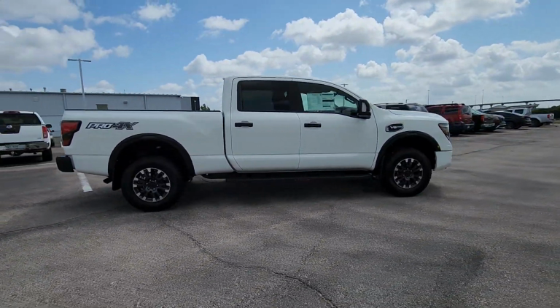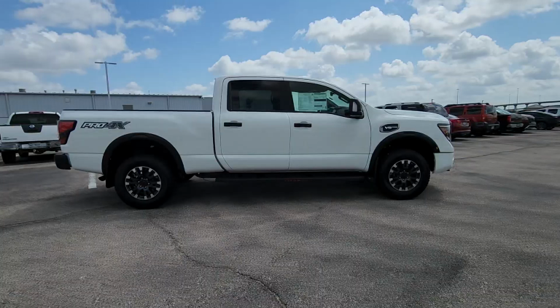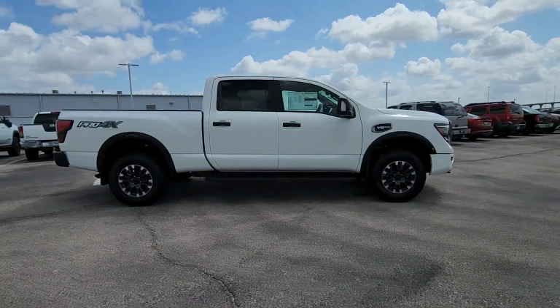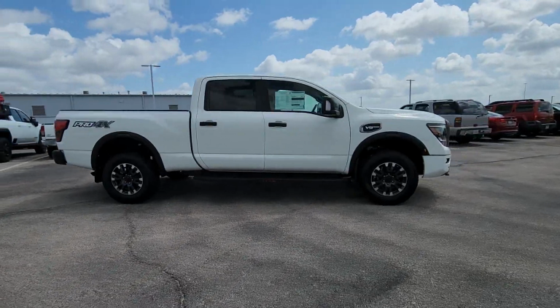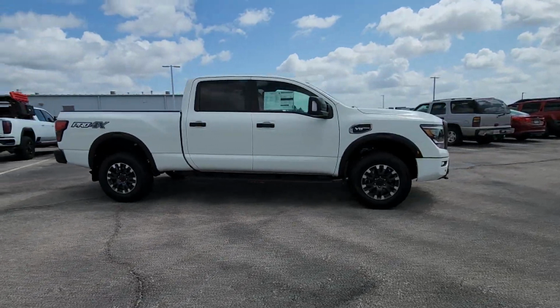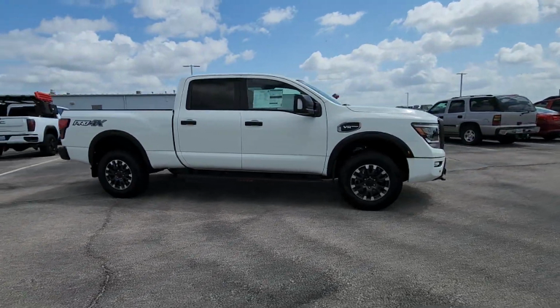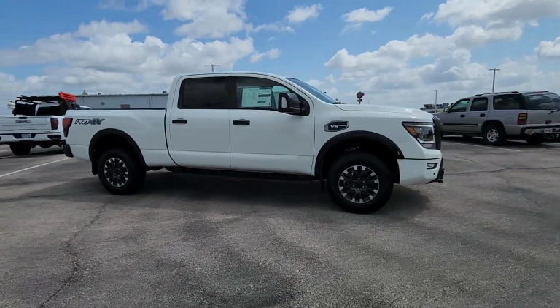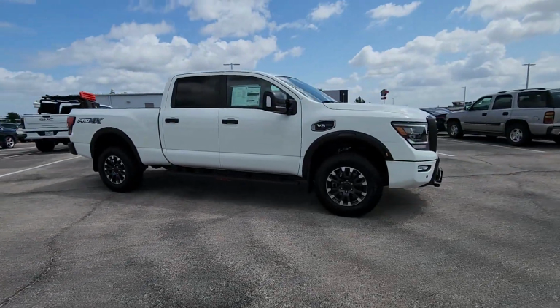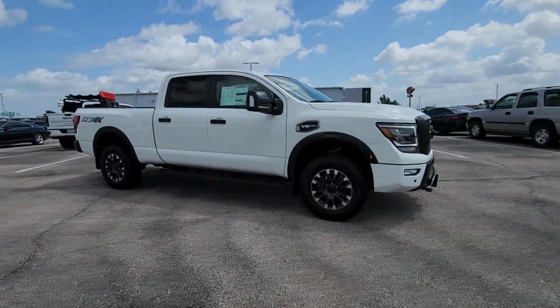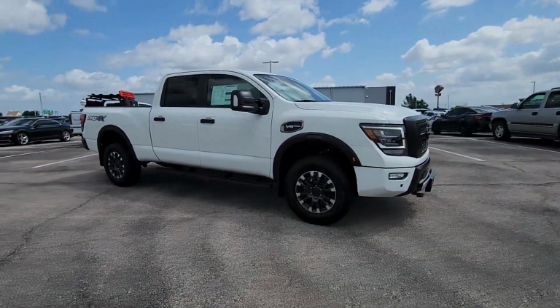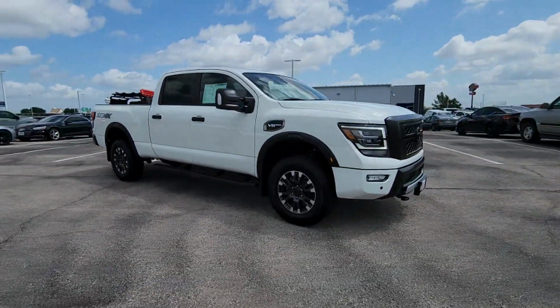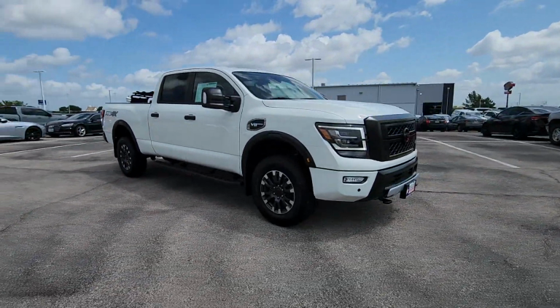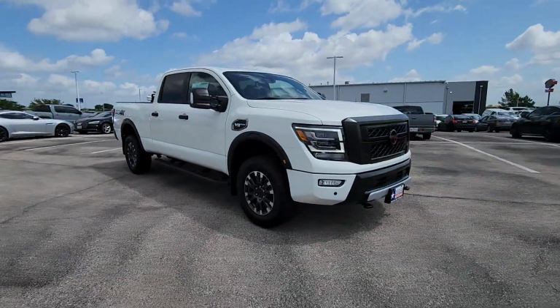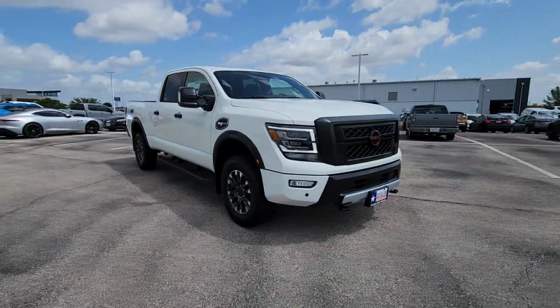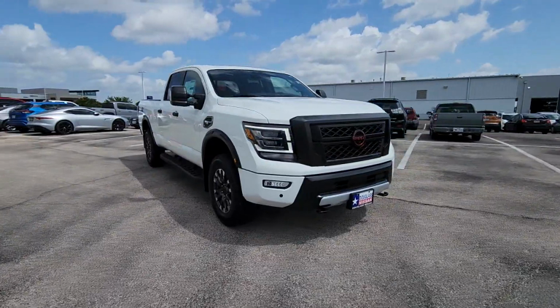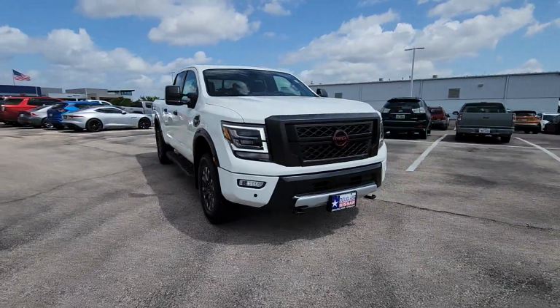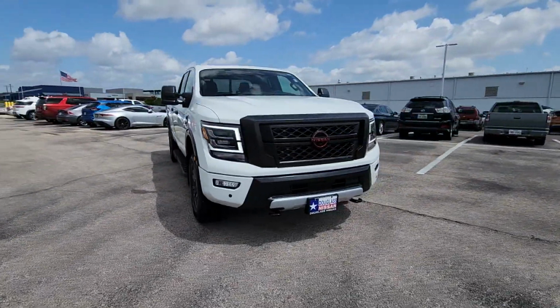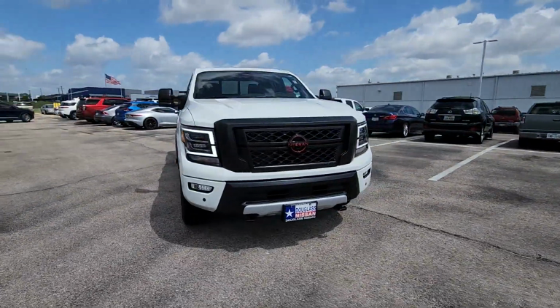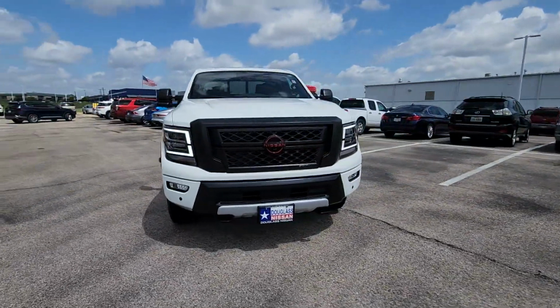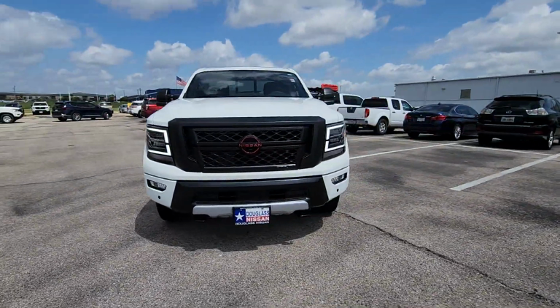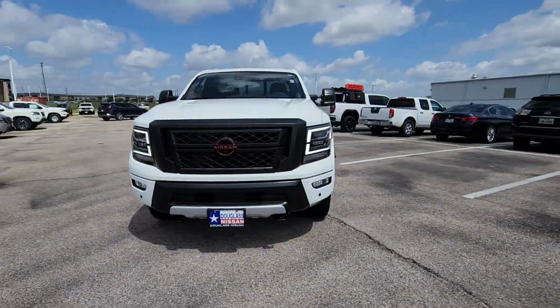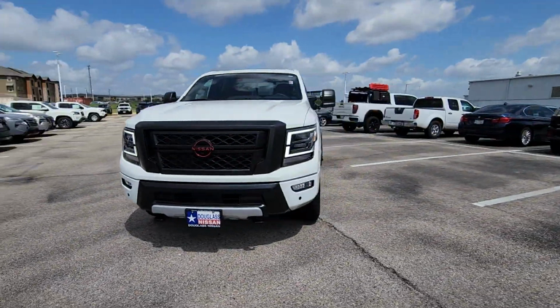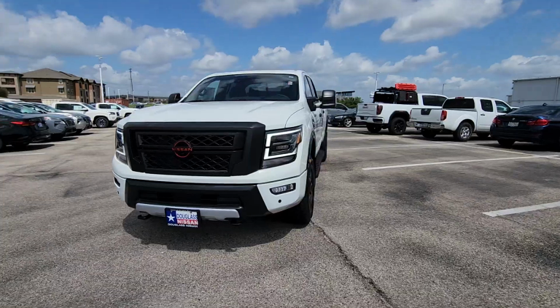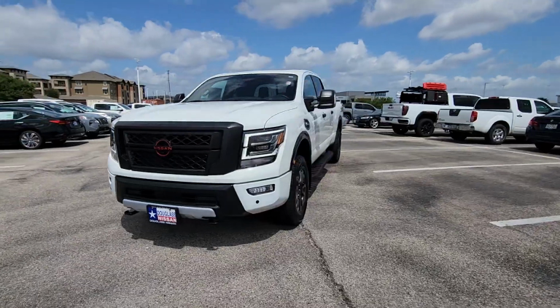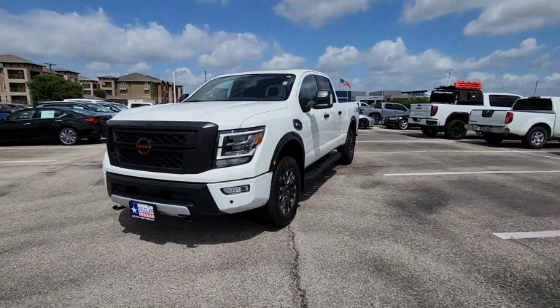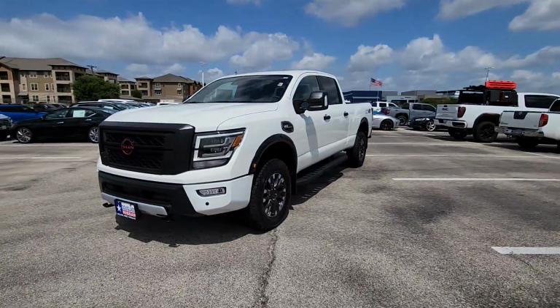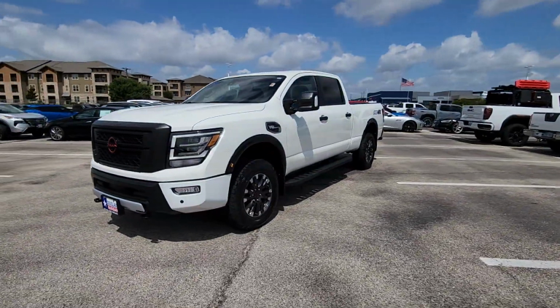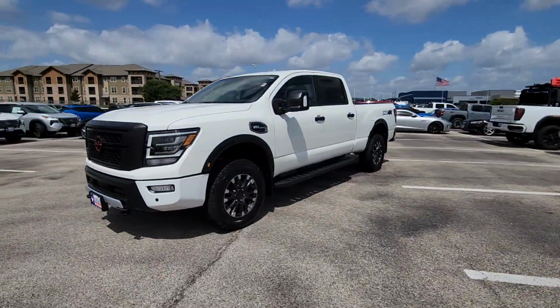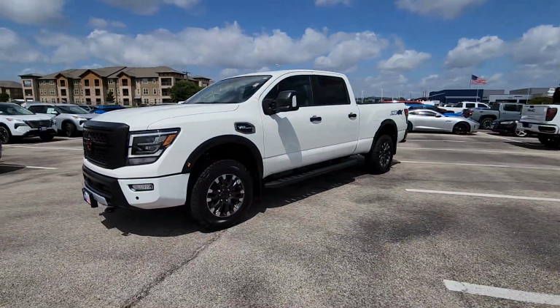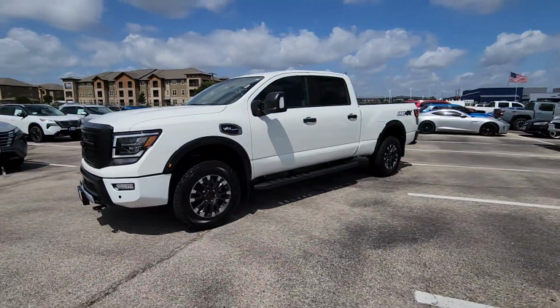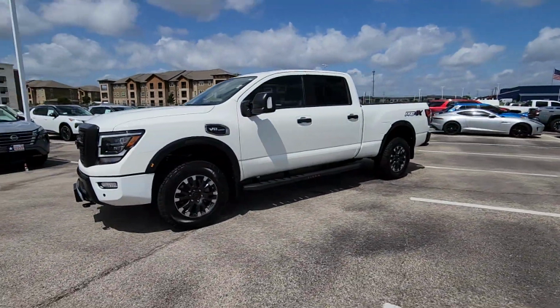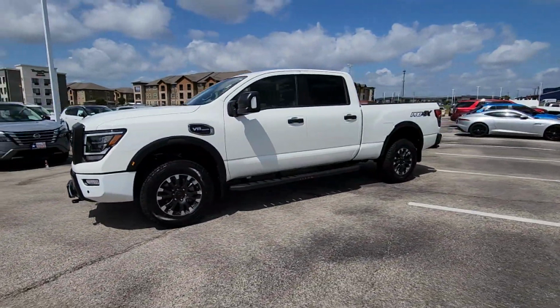Heated steering wheel, panoramic roof, navigation system, heated driver's seat, keyless entry, satellite radio, remote engine start, heated rear seat, adaptive cruise control, heated mirrors.